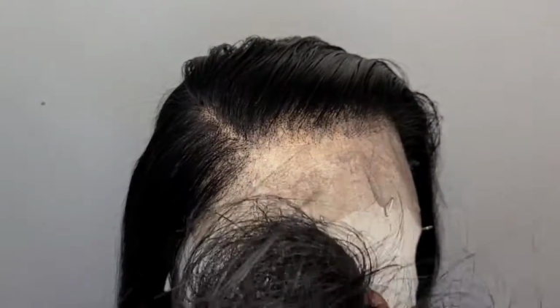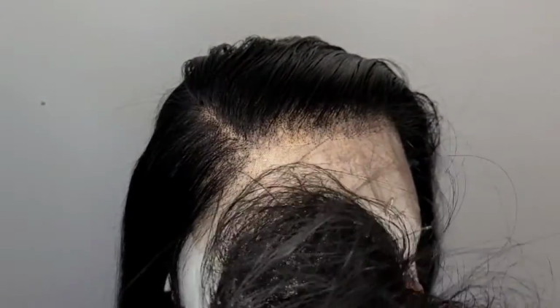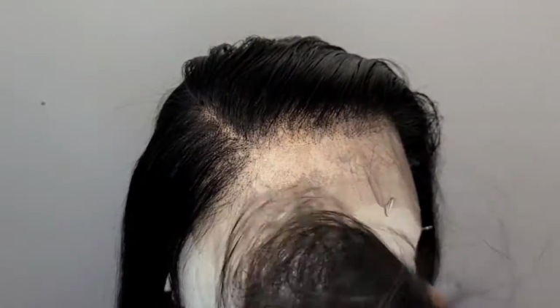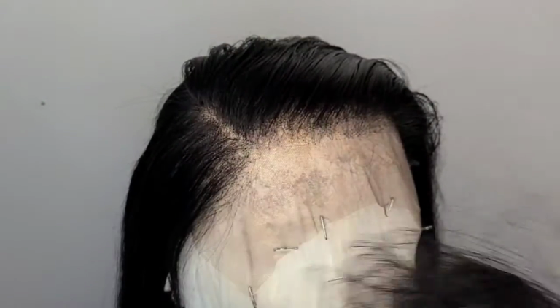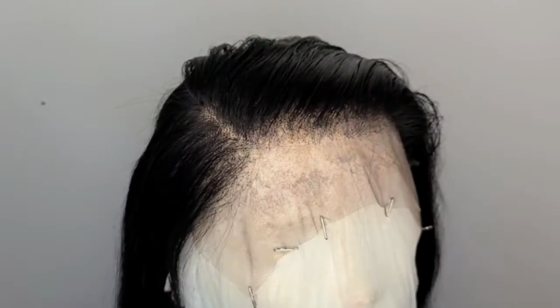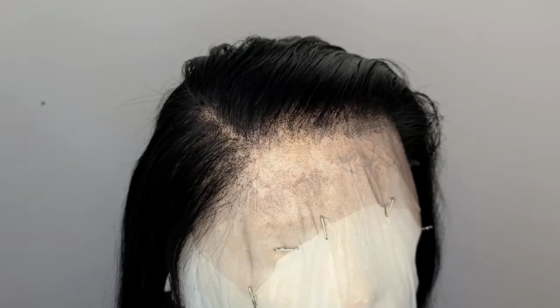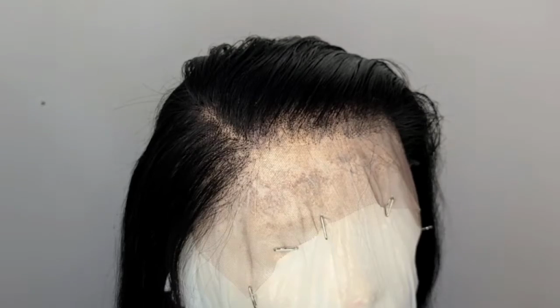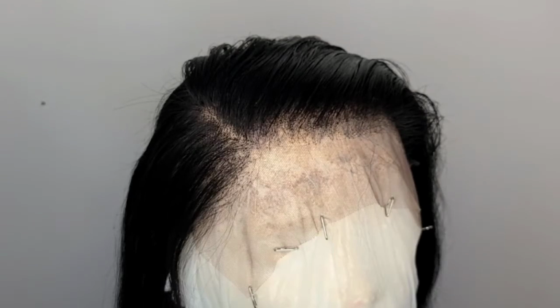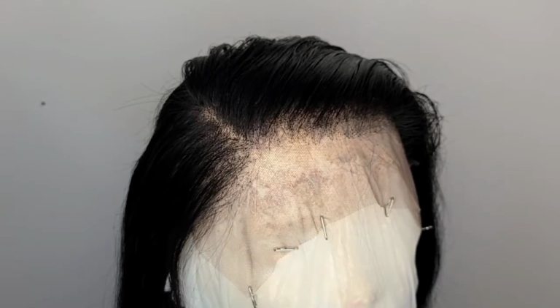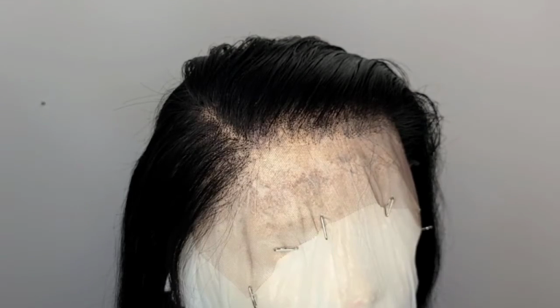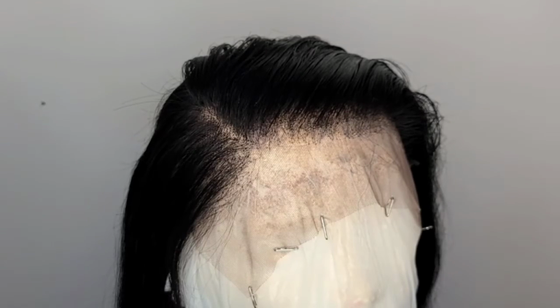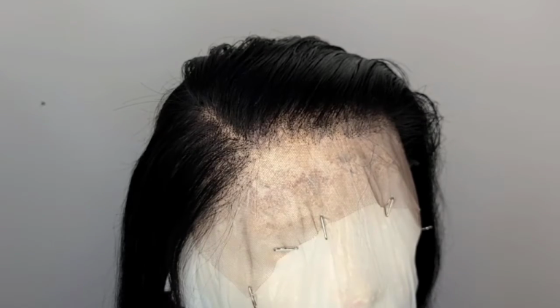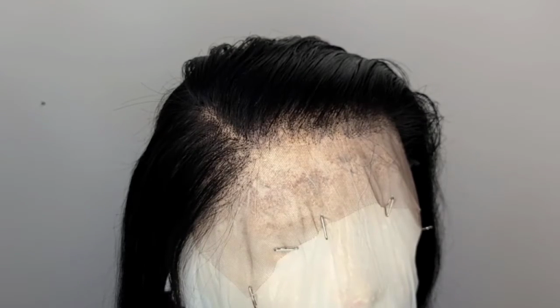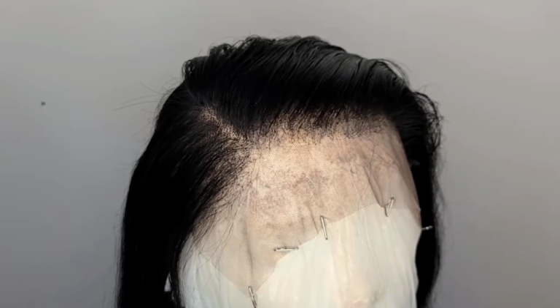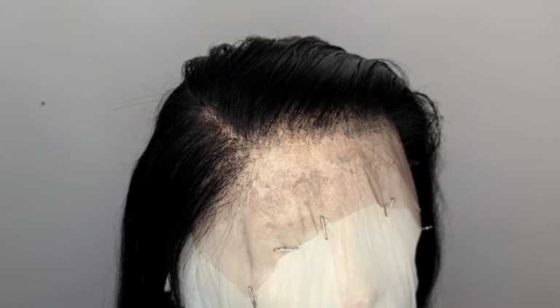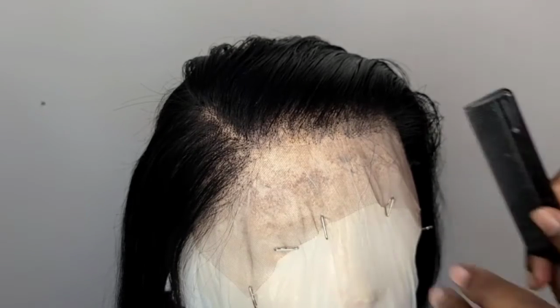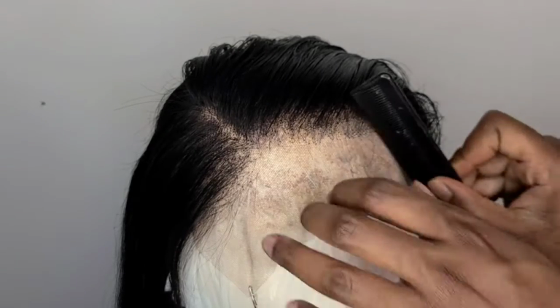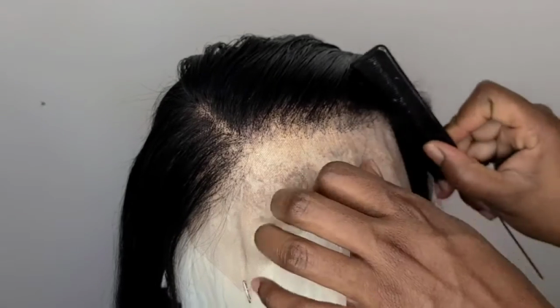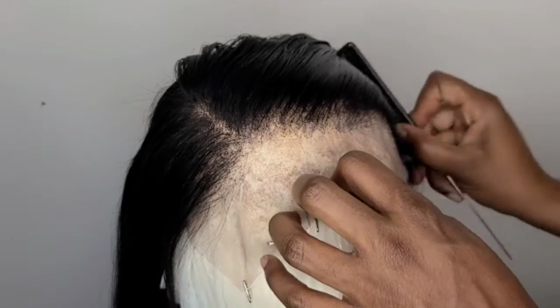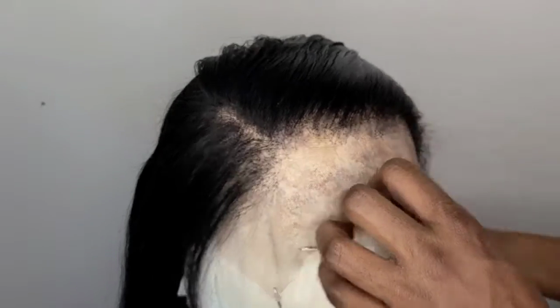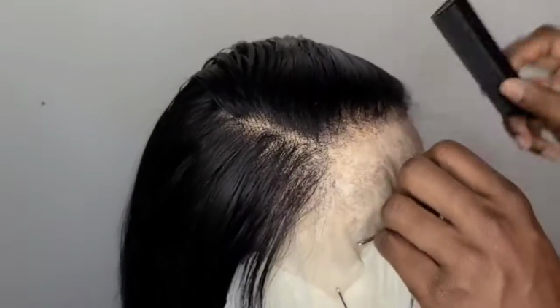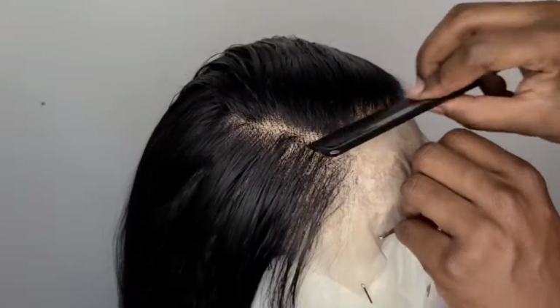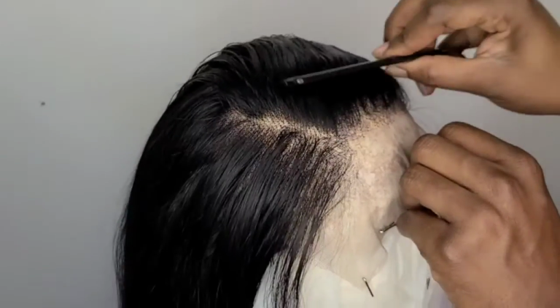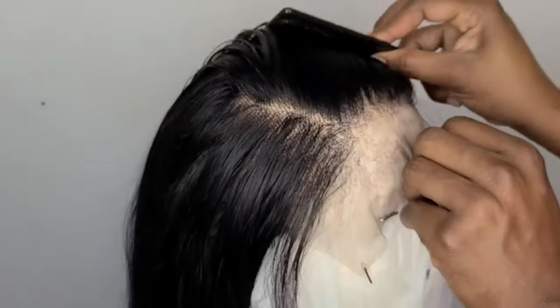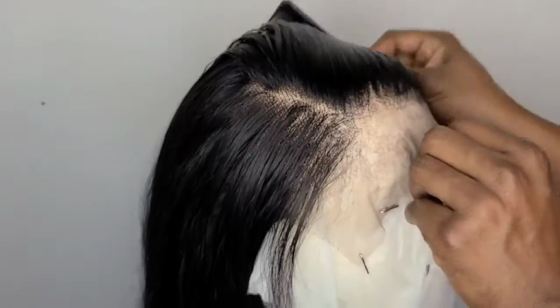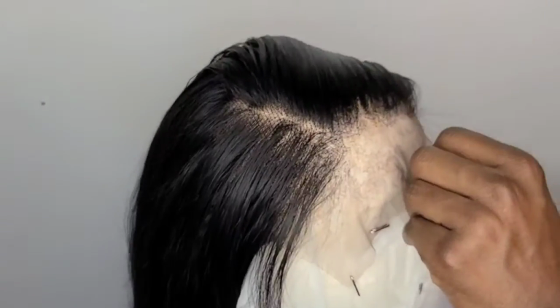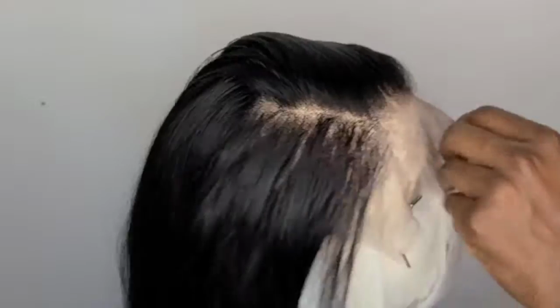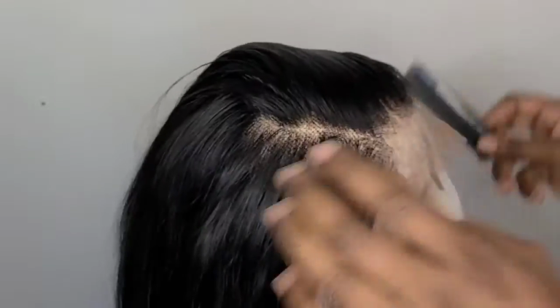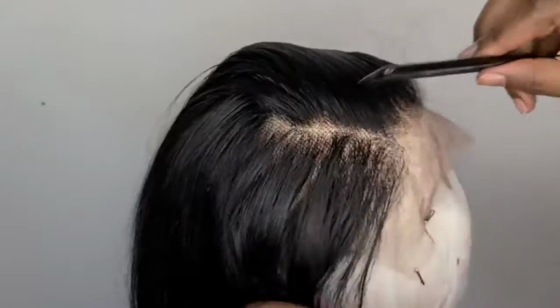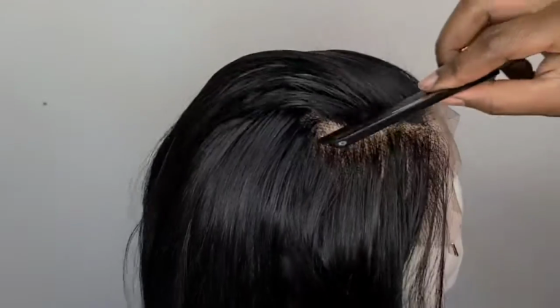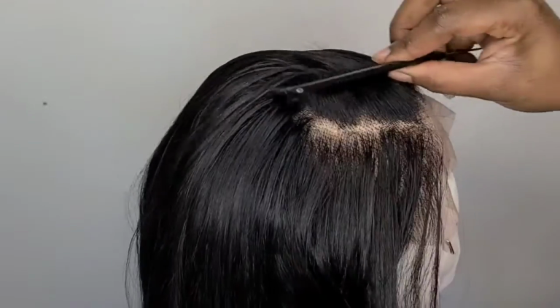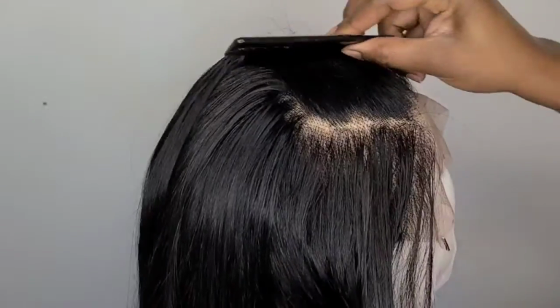So don't worry. Now I am going to add the baby hair. I usually like to do that after I'm done plucking.